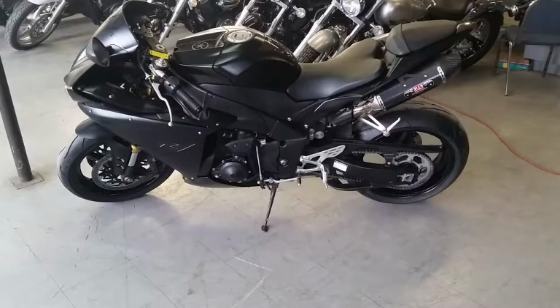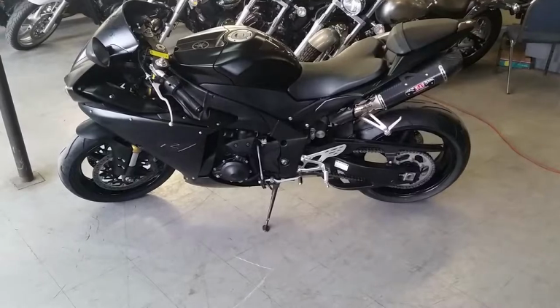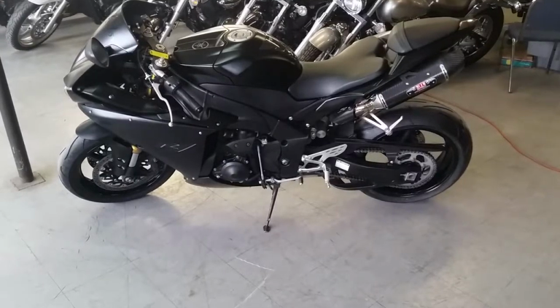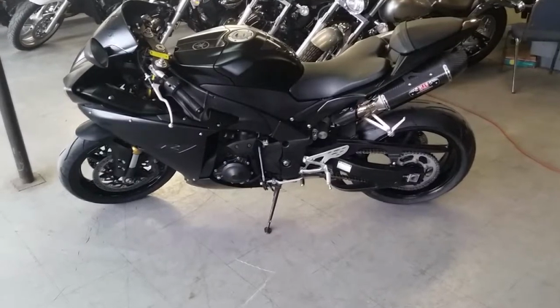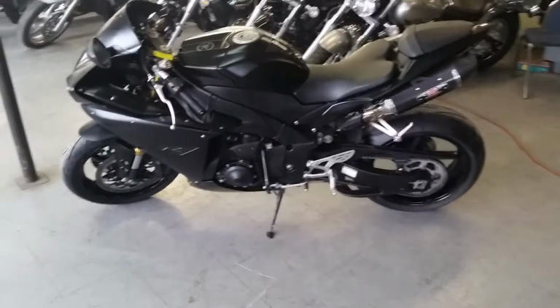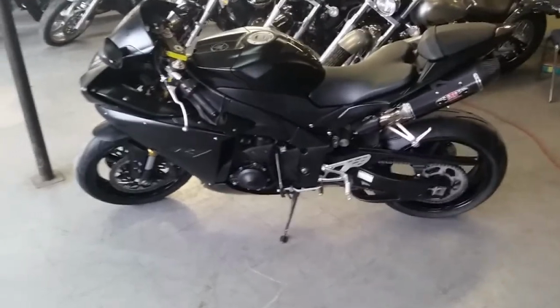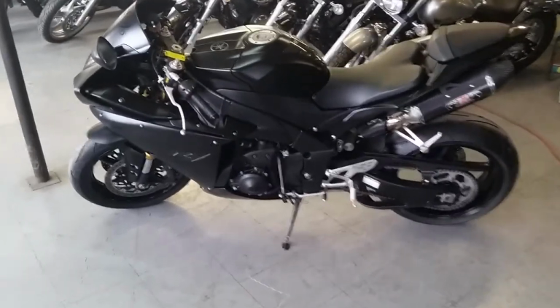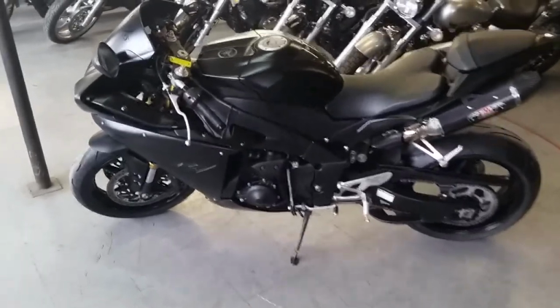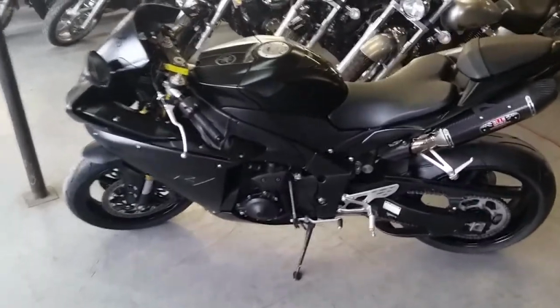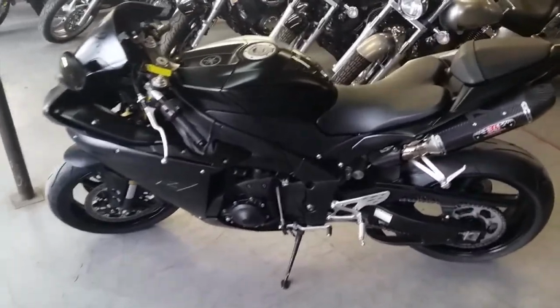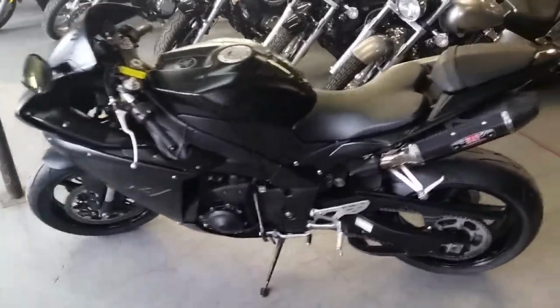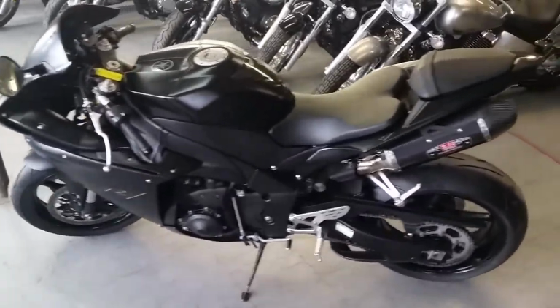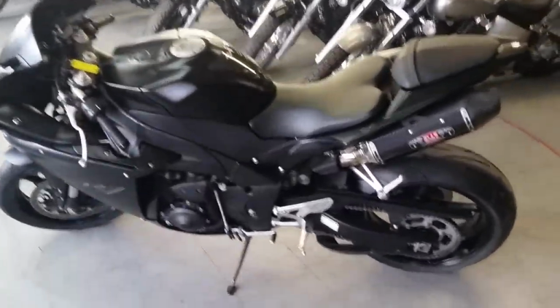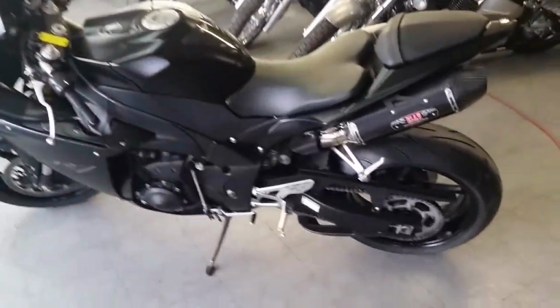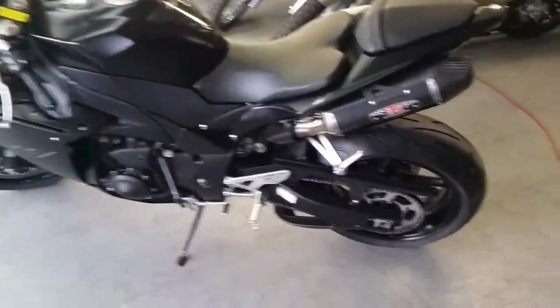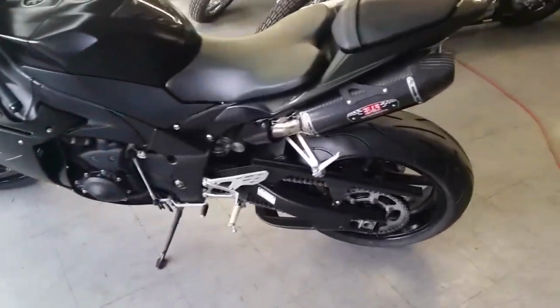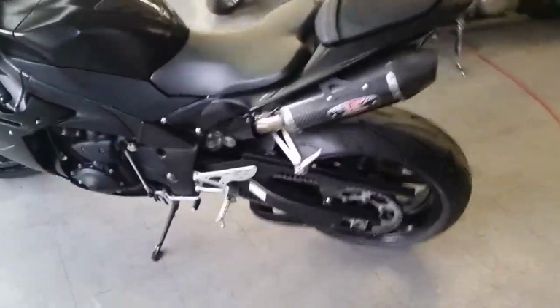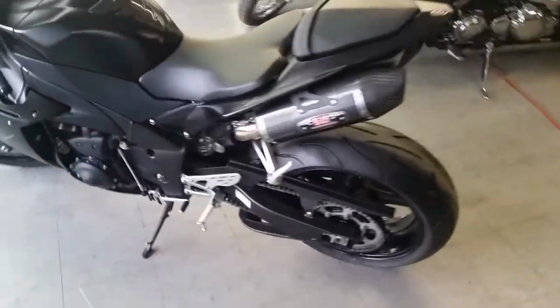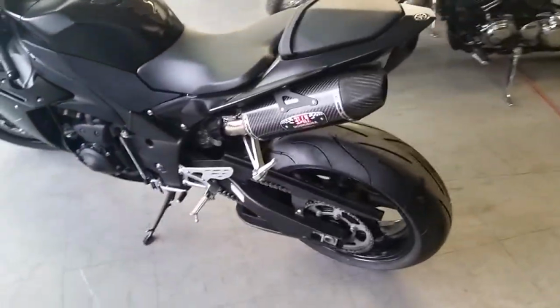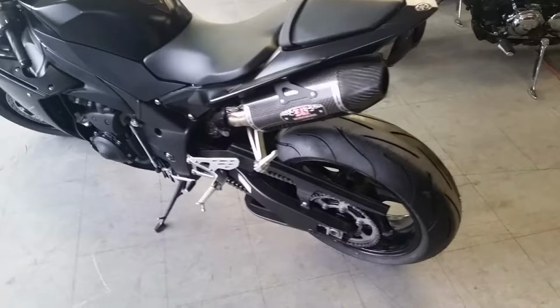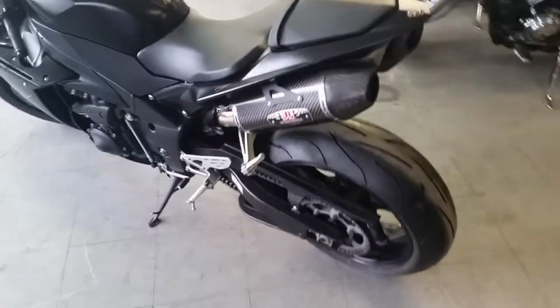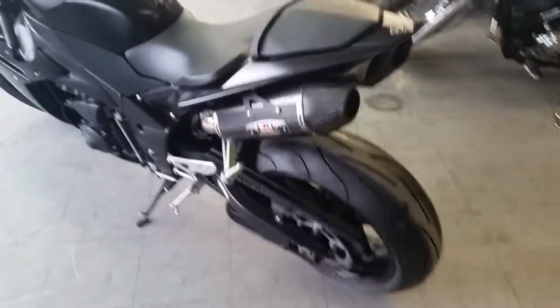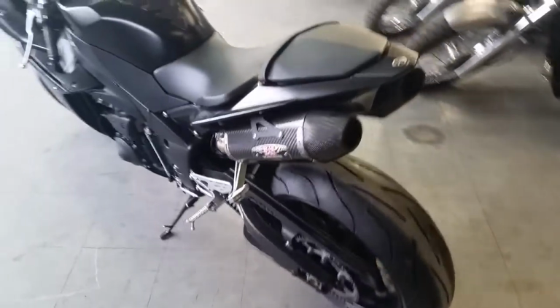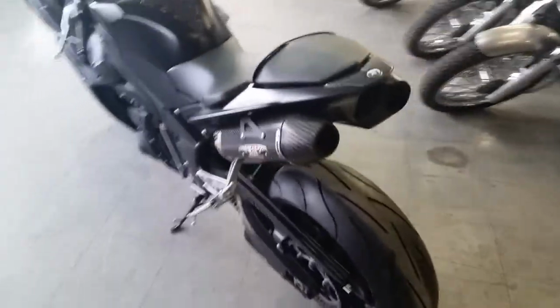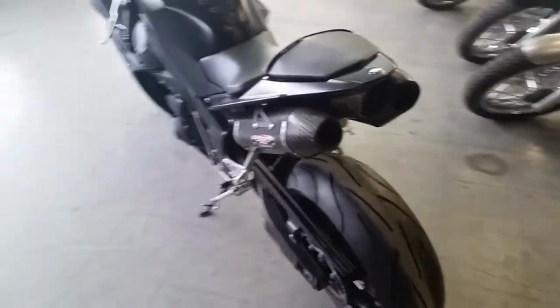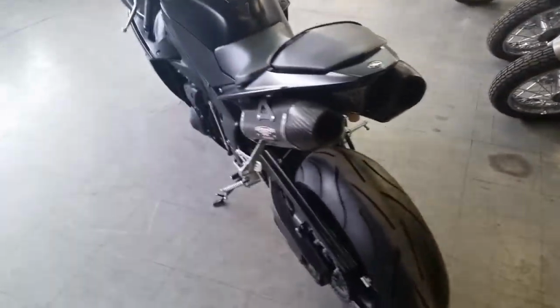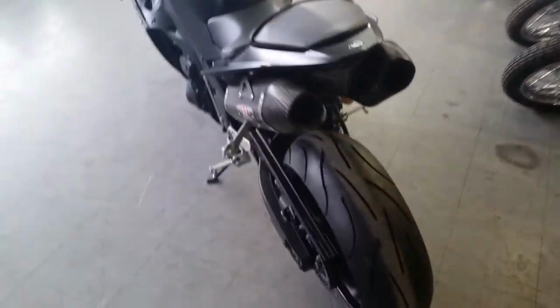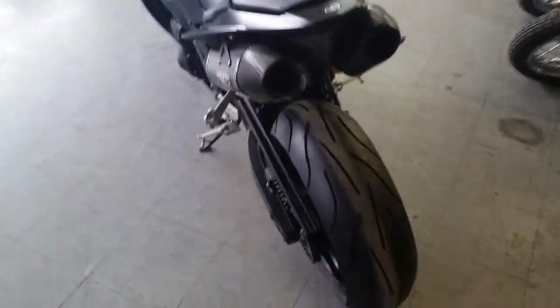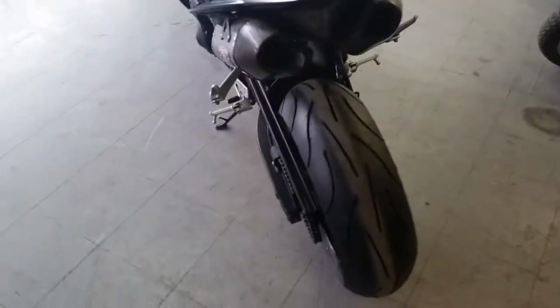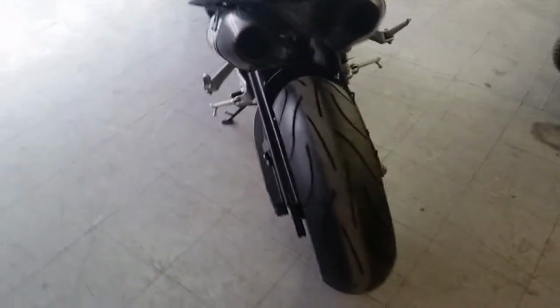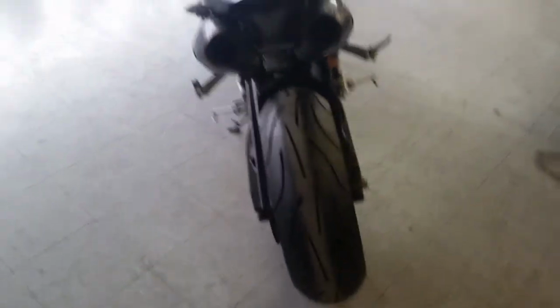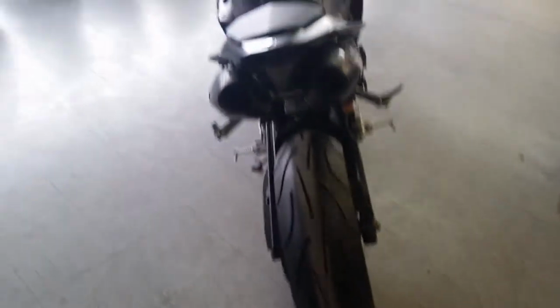Guys, at Approval Powersports we got financing for everybody. We got more used R6's and R1's than any other dealership.